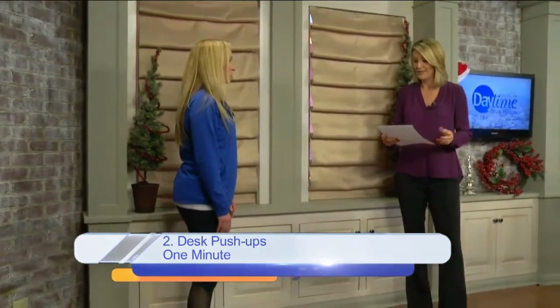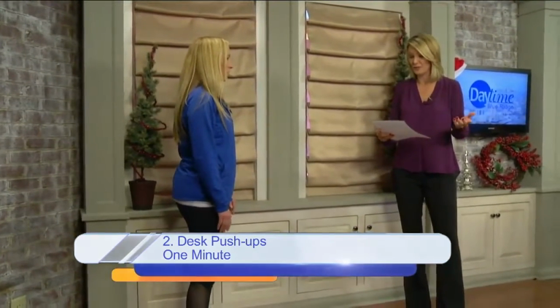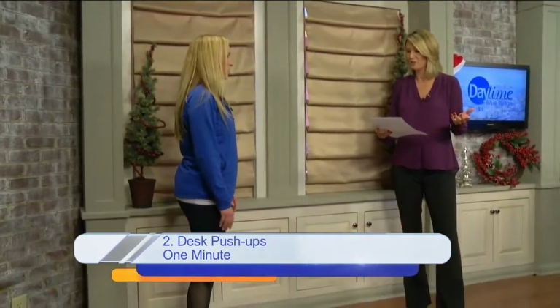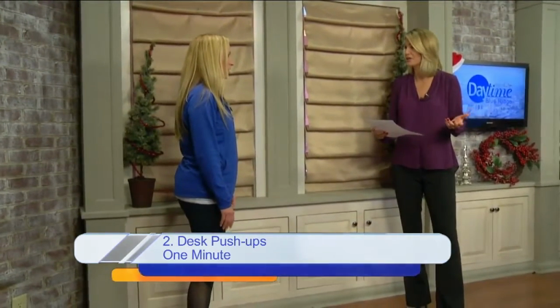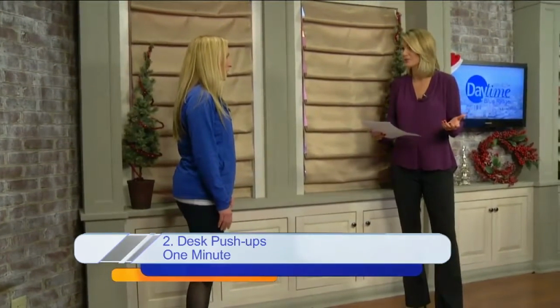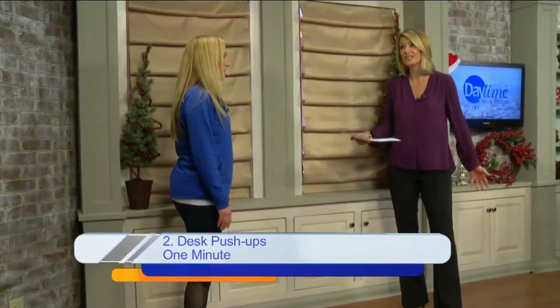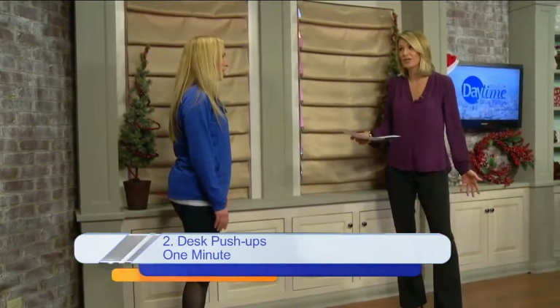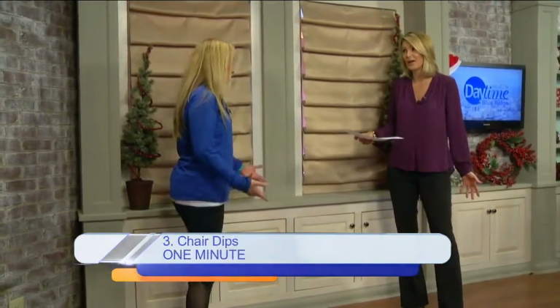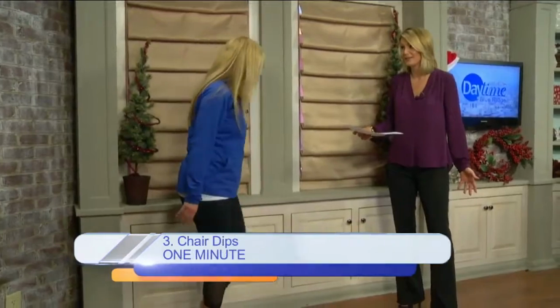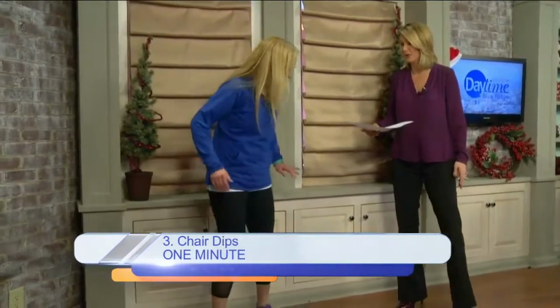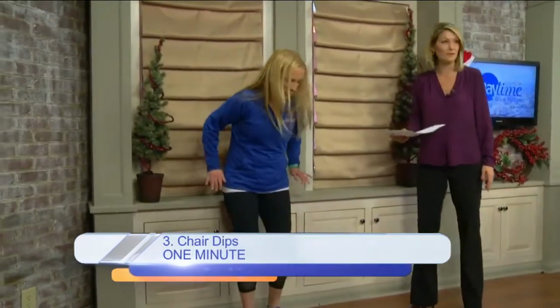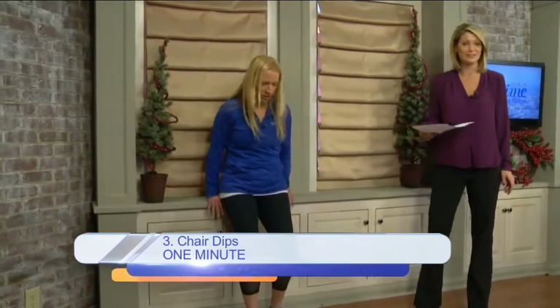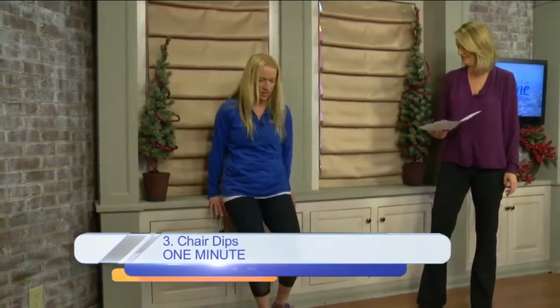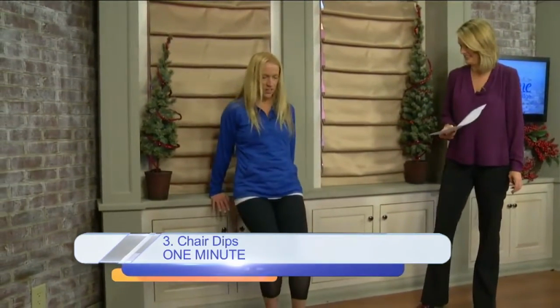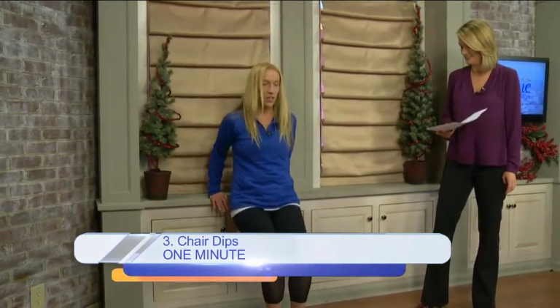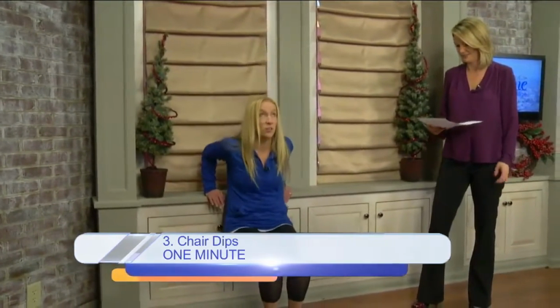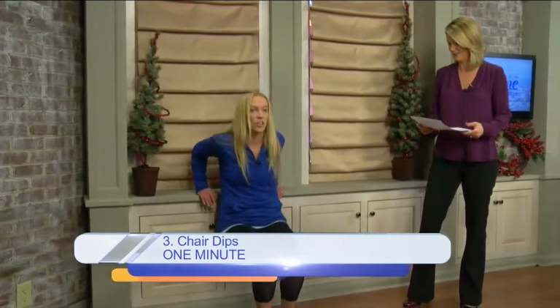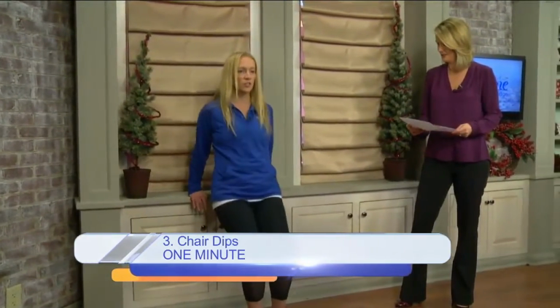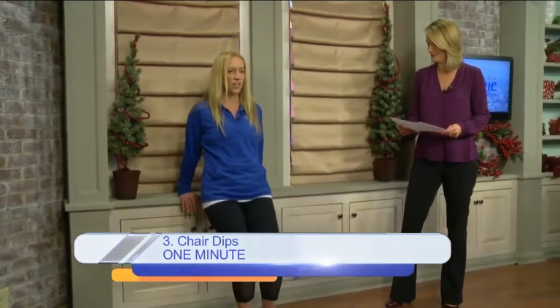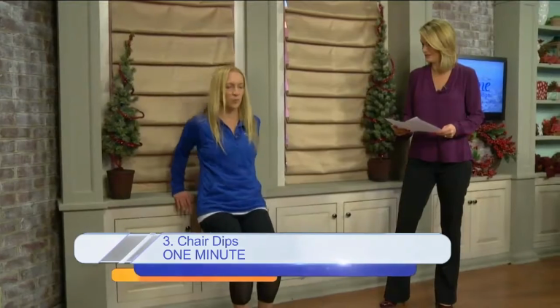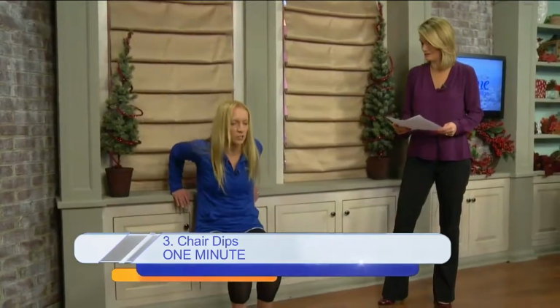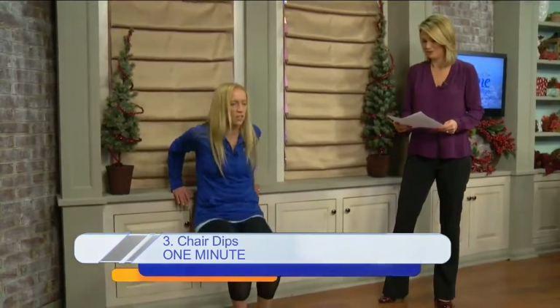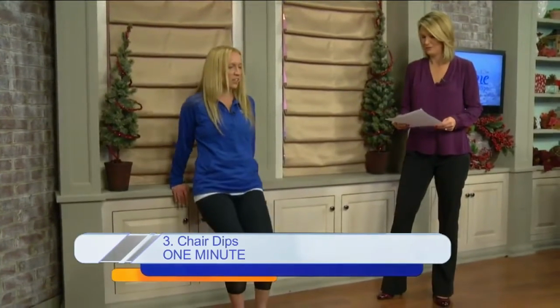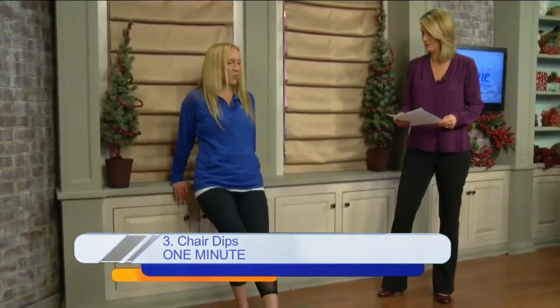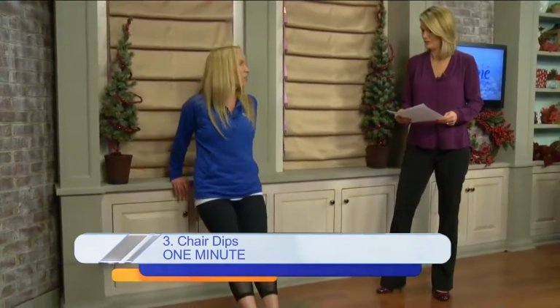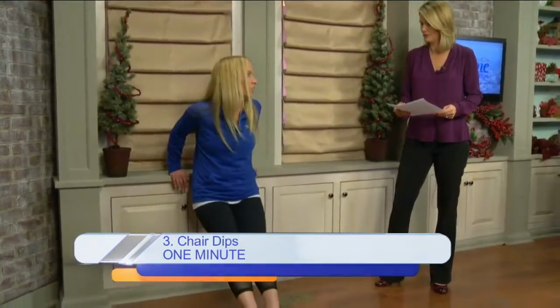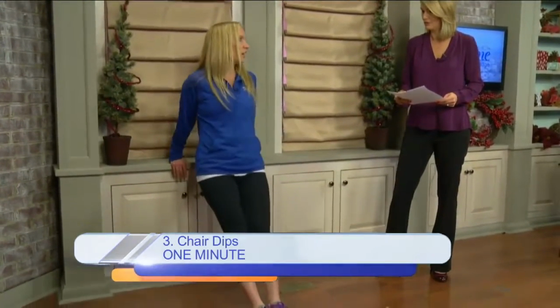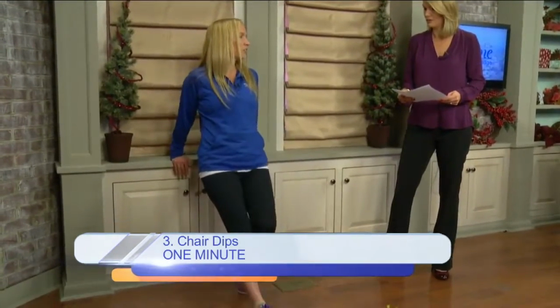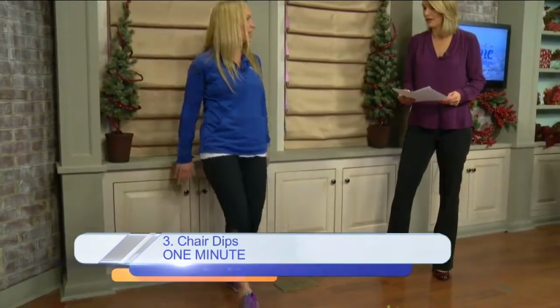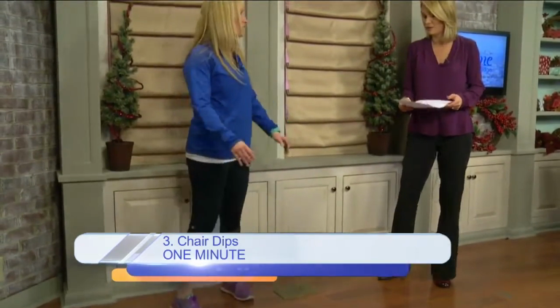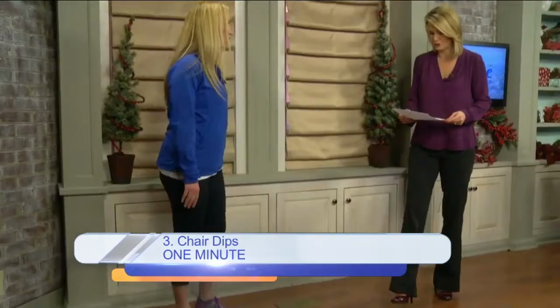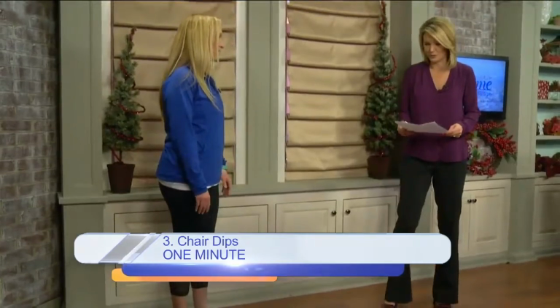And this is great too — the chair dips — because you're sitting in your chair anyway. So just plant your hands, and you're going to bend your elbows, keep your back straight, down and up. You make it harder by taking your legs straight out, things like that, and on your heels more.